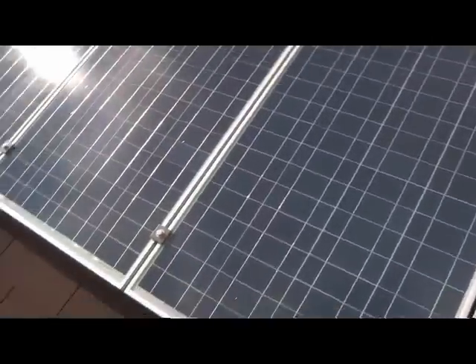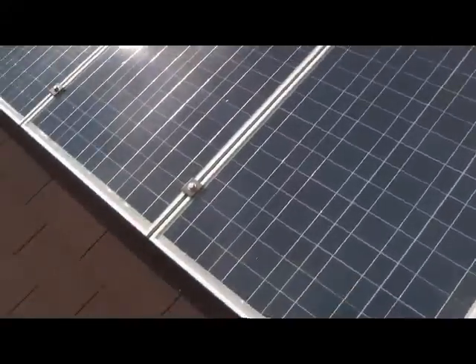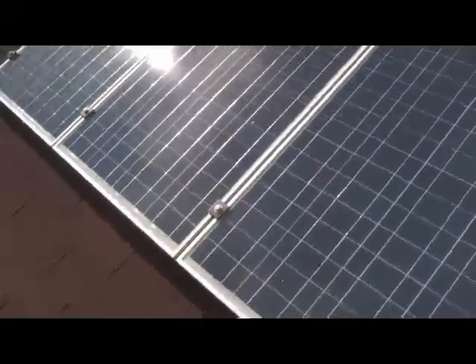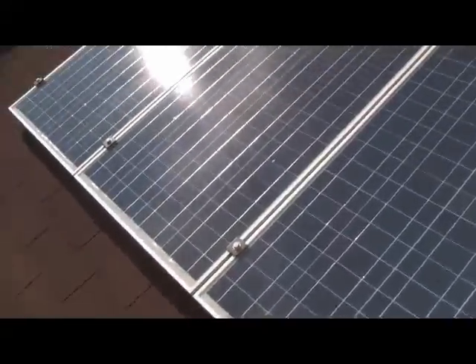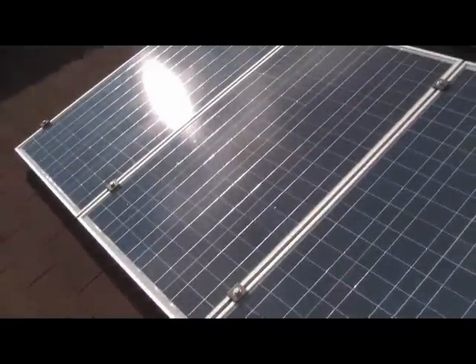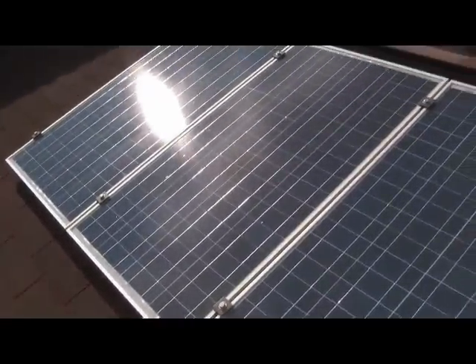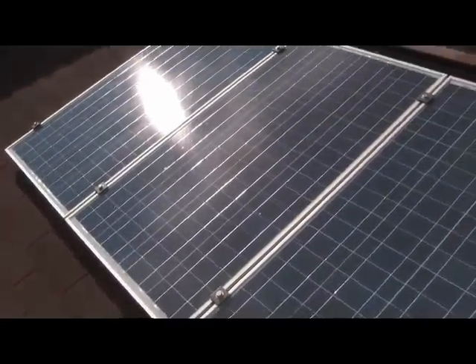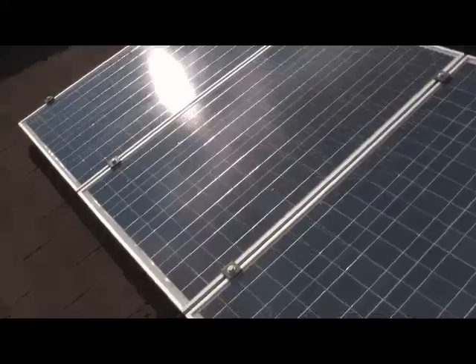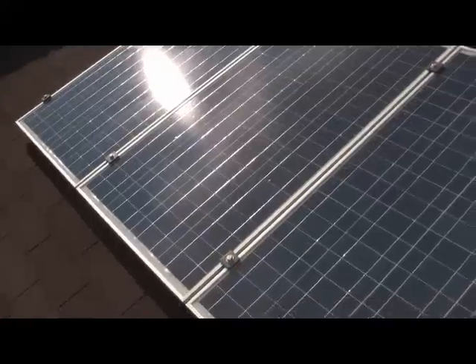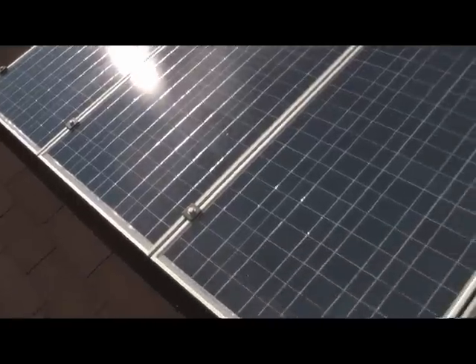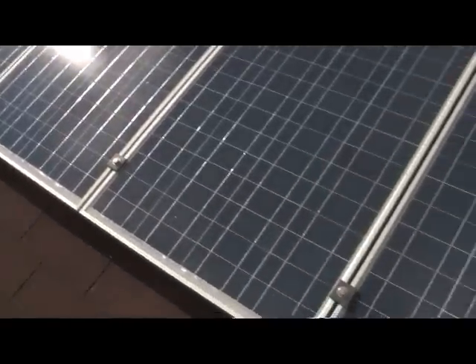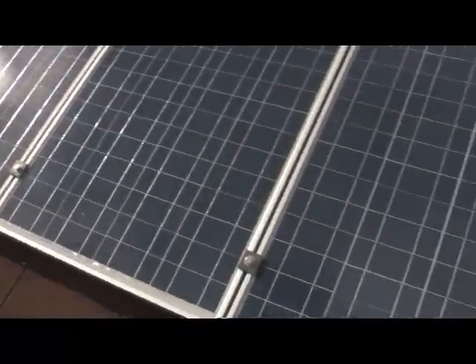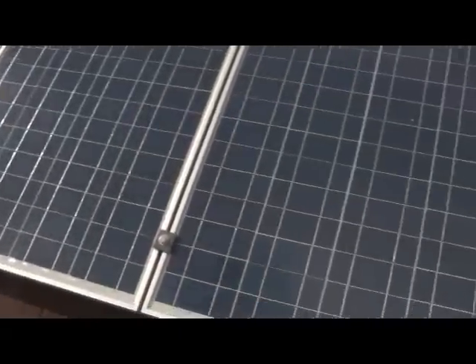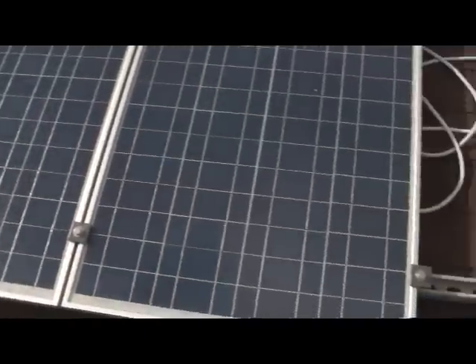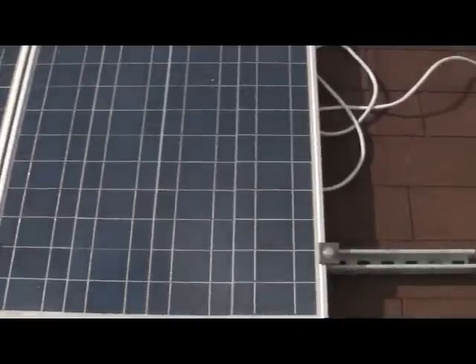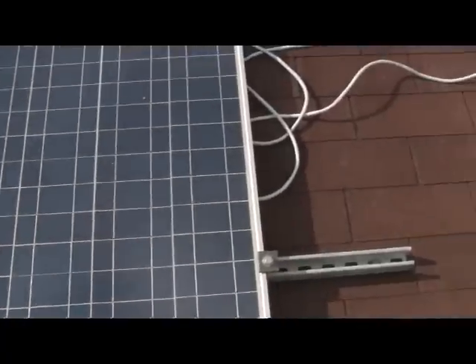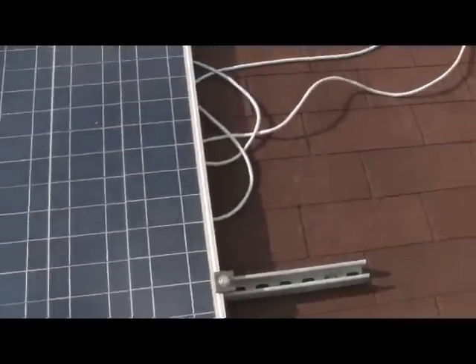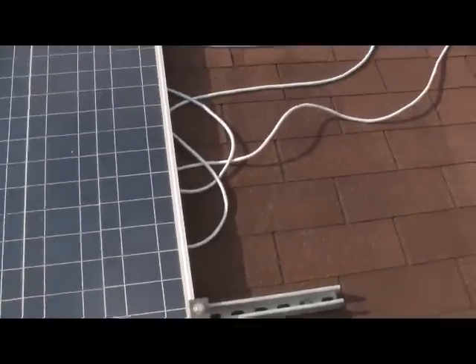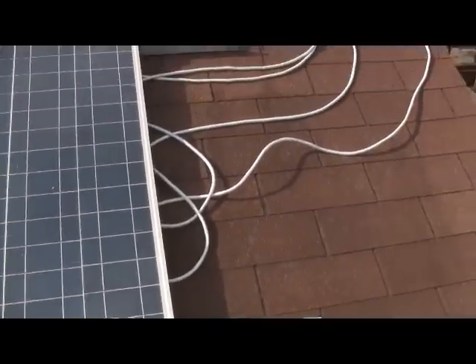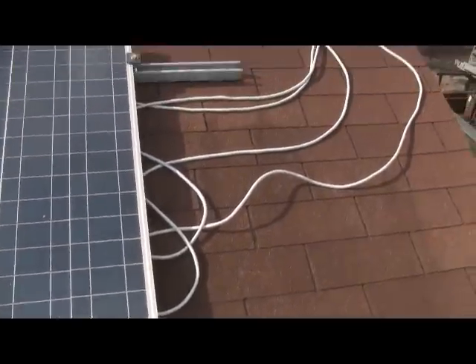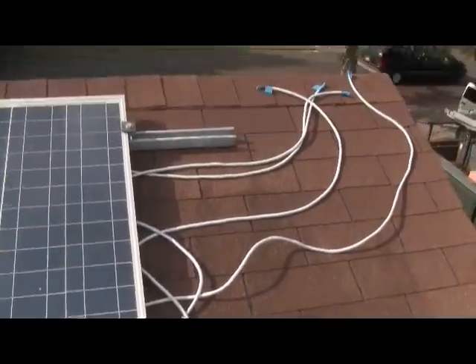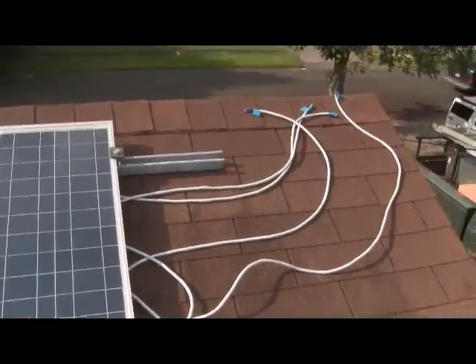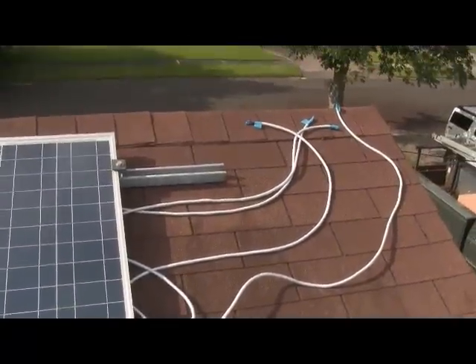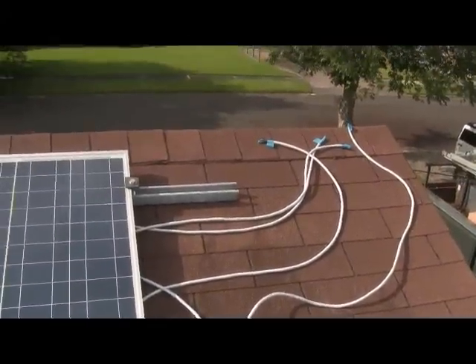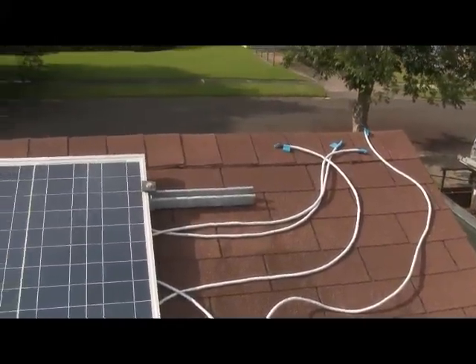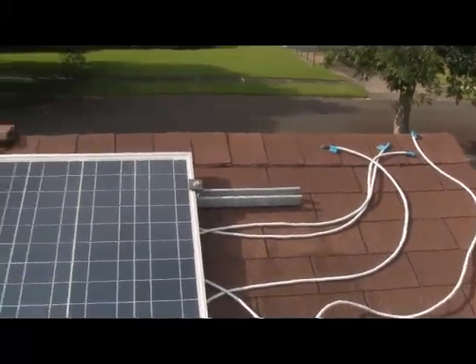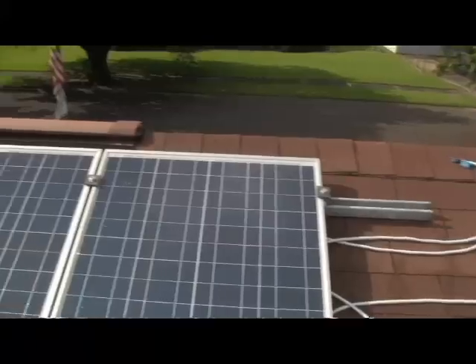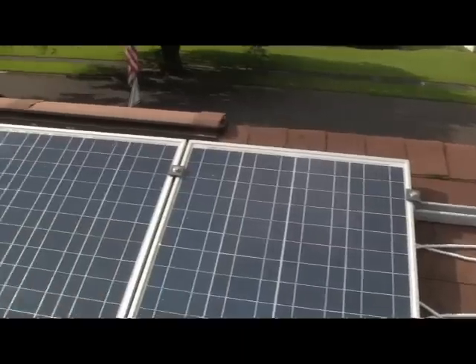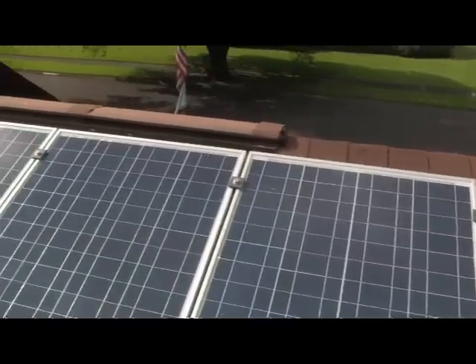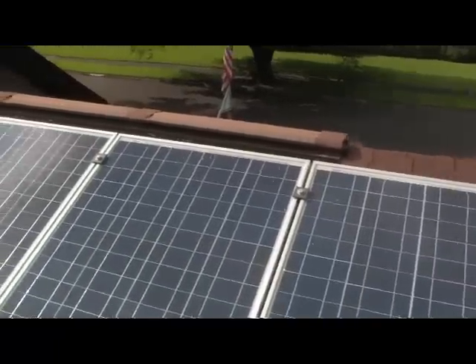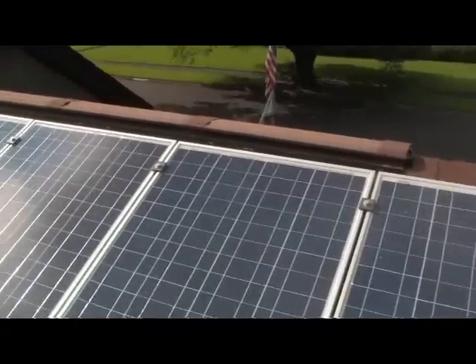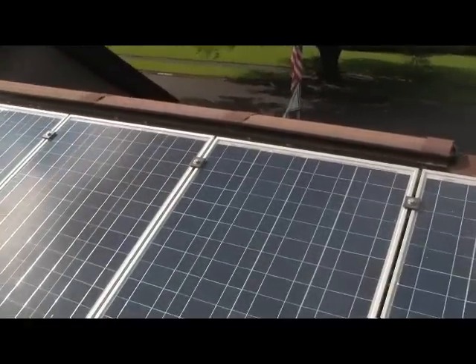All the hardware we've got is stainless and galvanized, hot dip galvanized, and that's going to work out great. It's going to be no maintenance whatsoever on it.